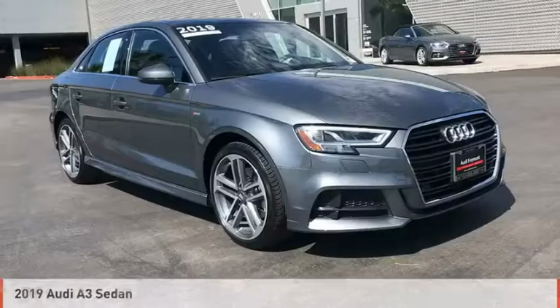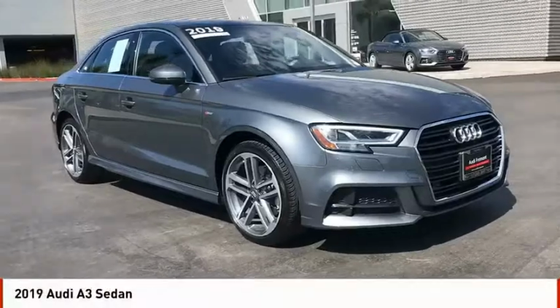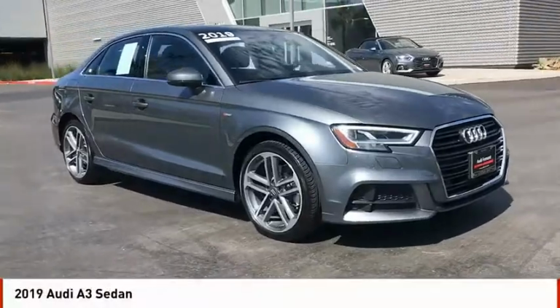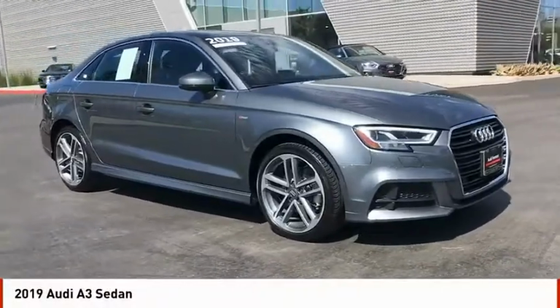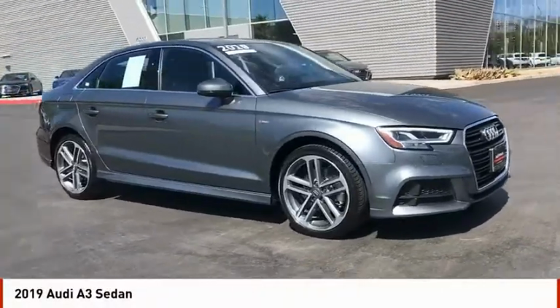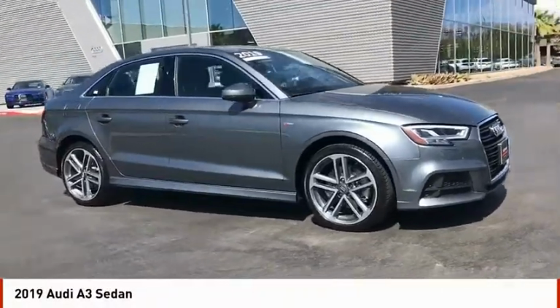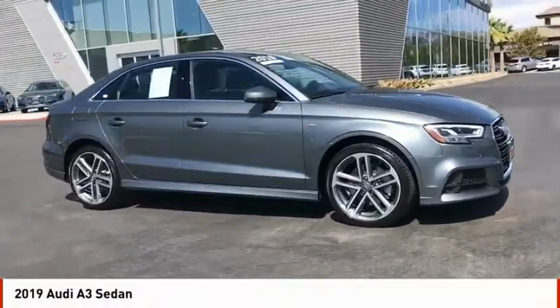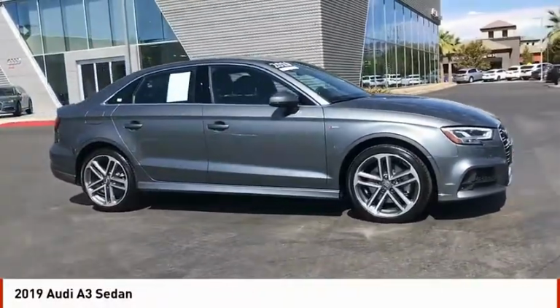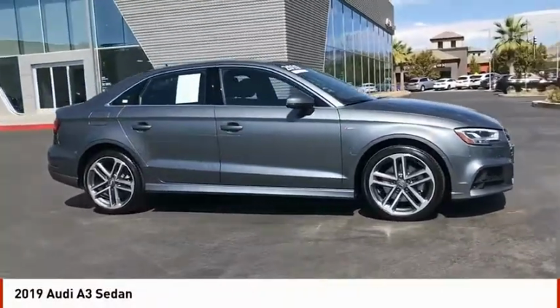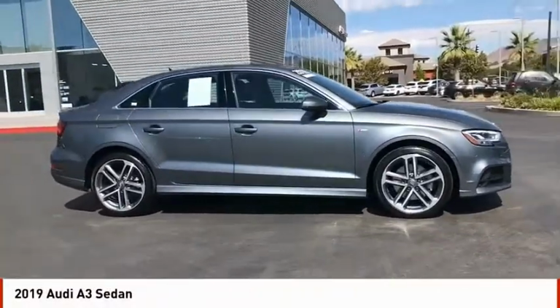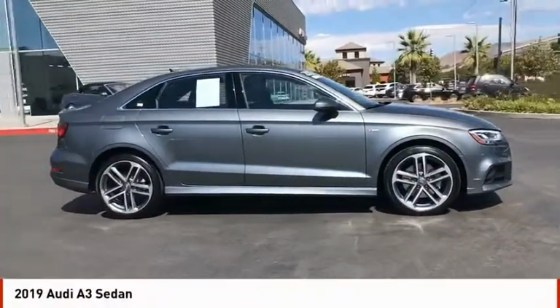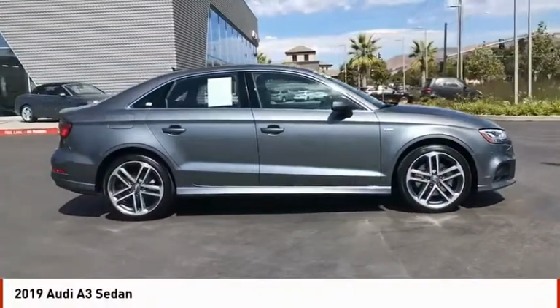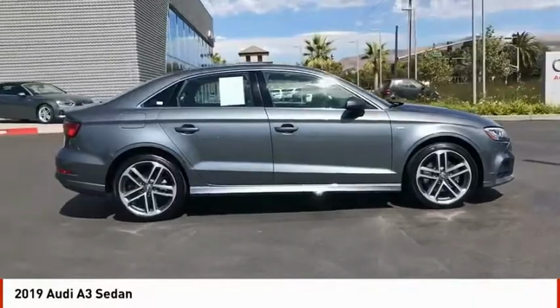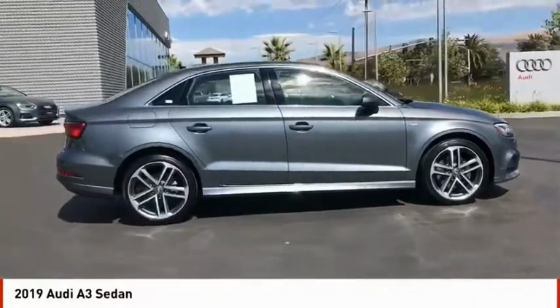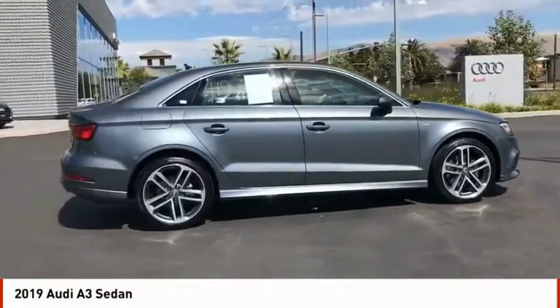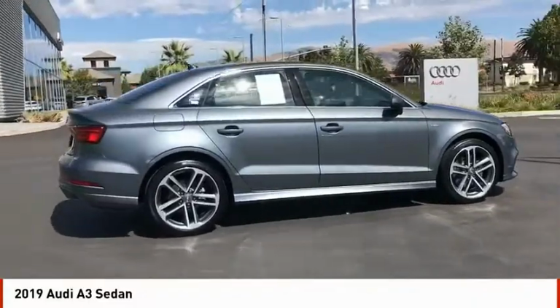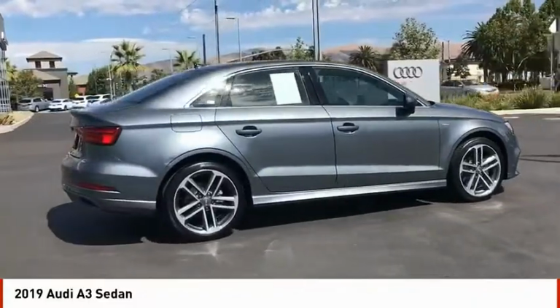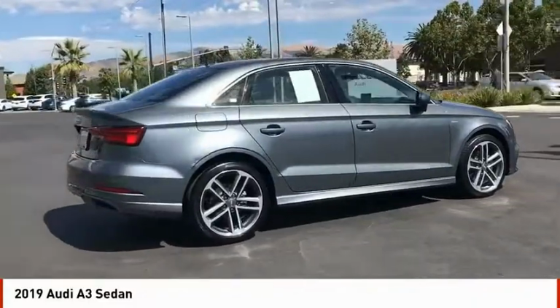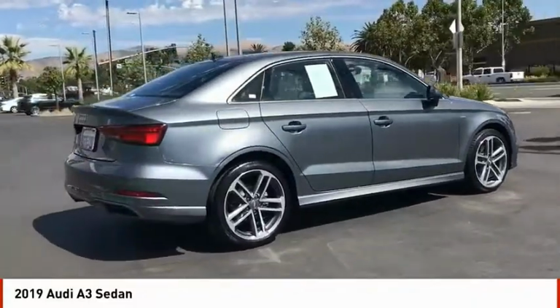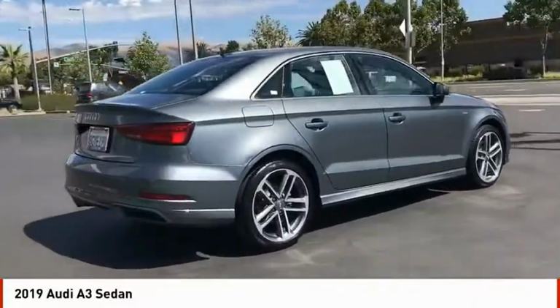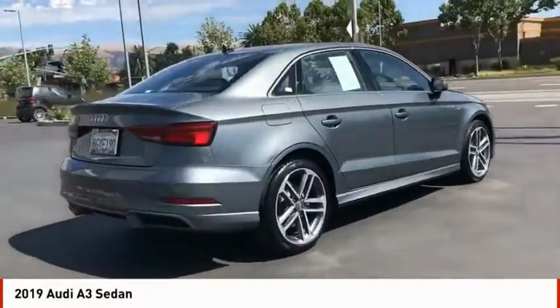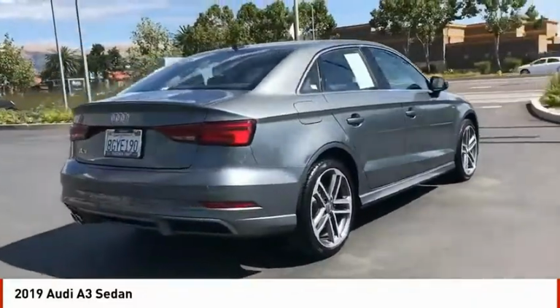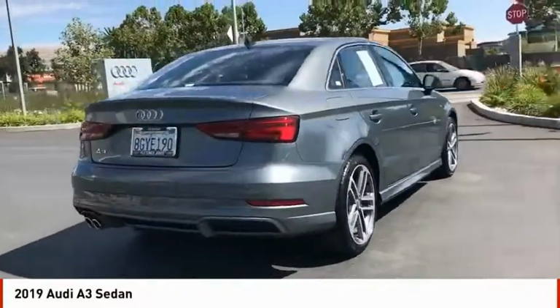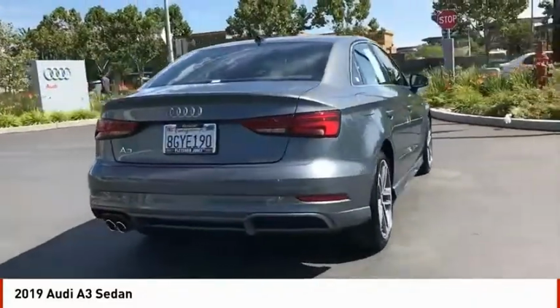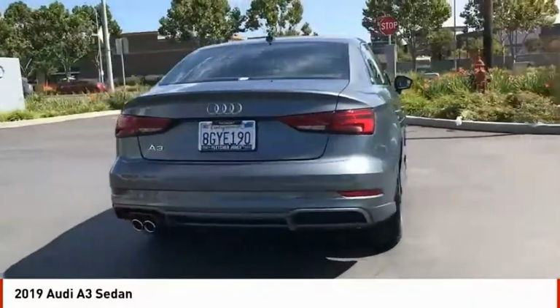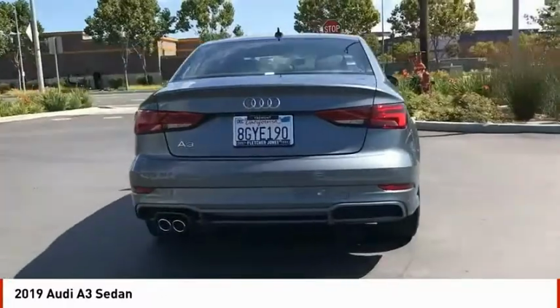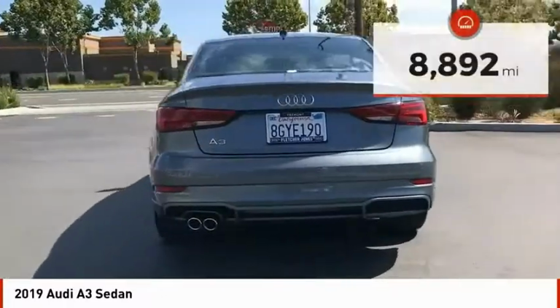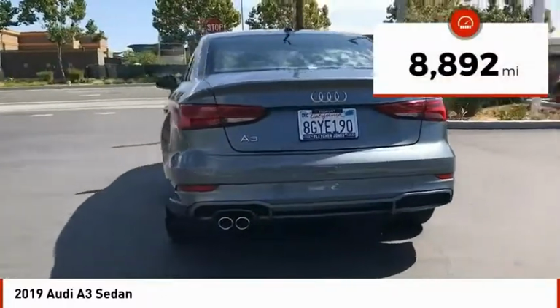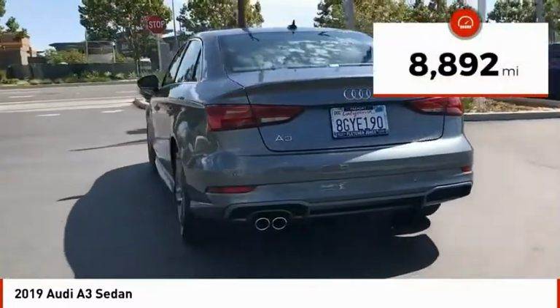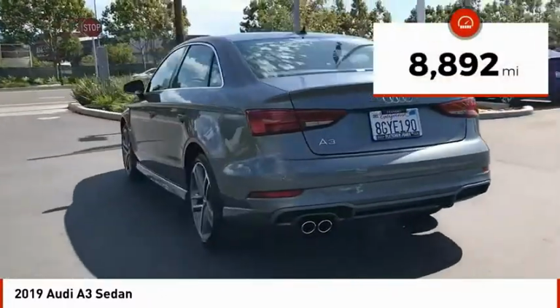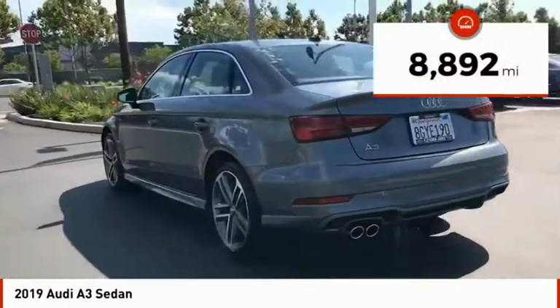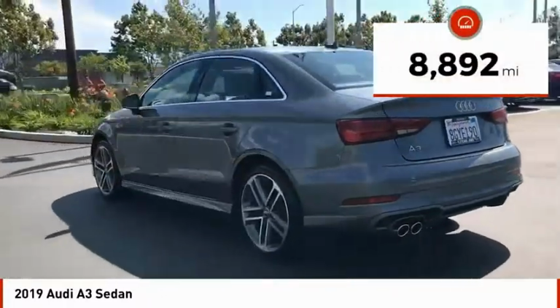Stop by and take a look at the 2019 A3. The Audi A3 is a lovely premium hatch that deserves attention. It works on almost every level. This vehicle has less than 9,000 miles.